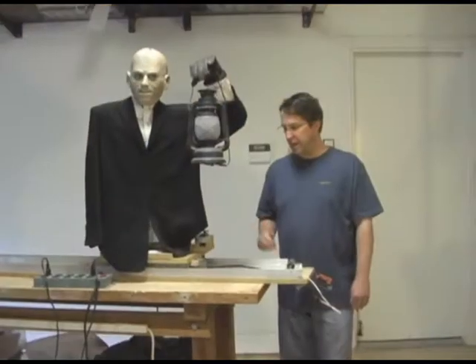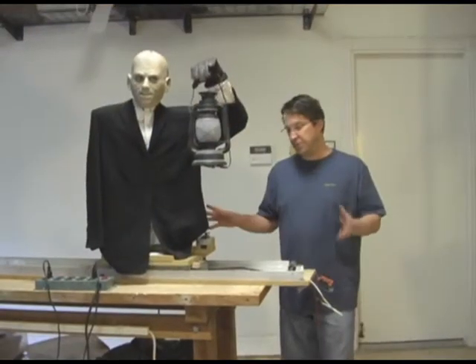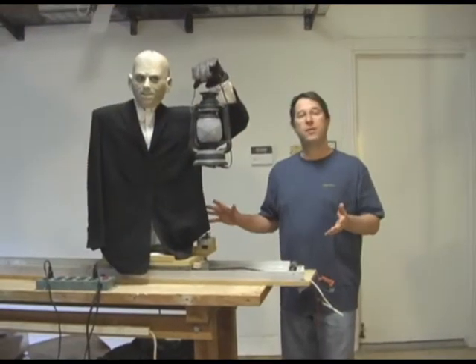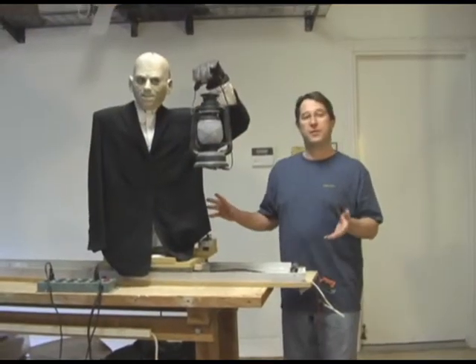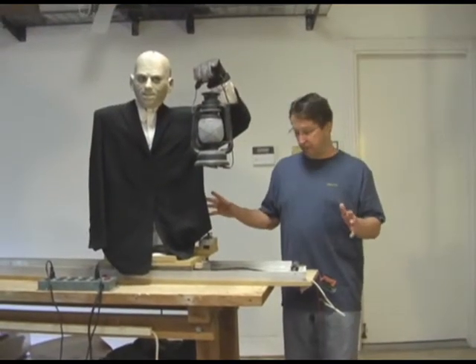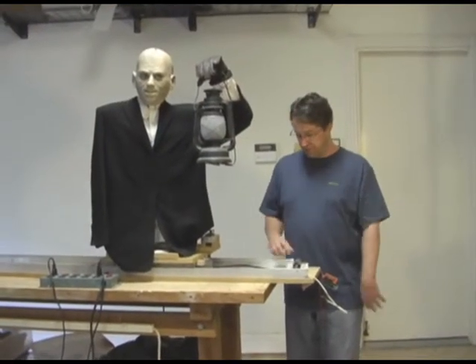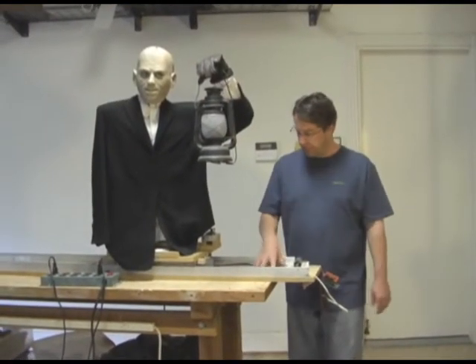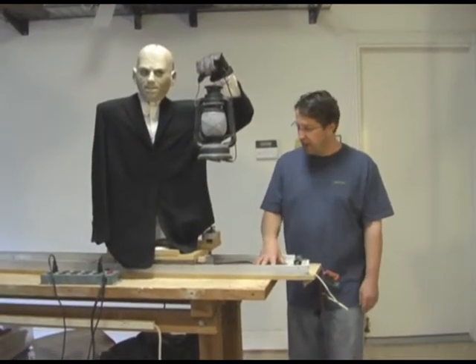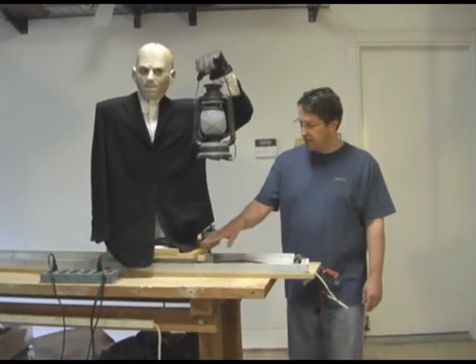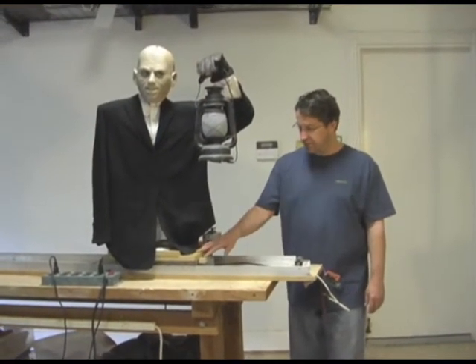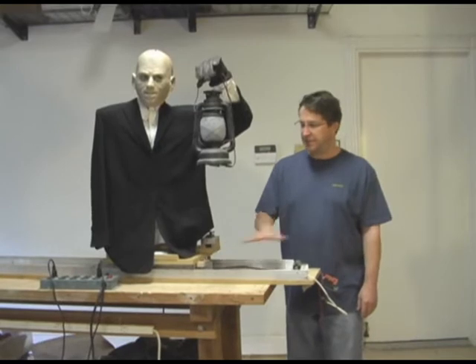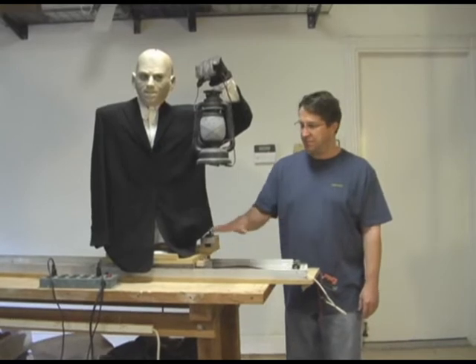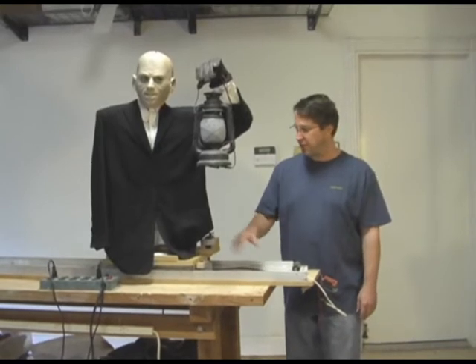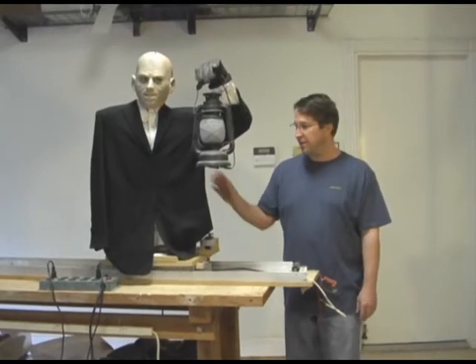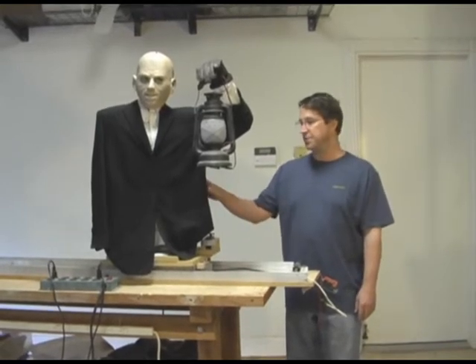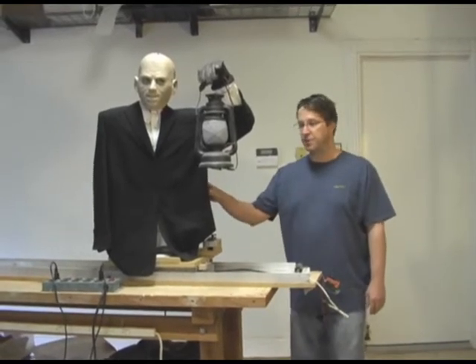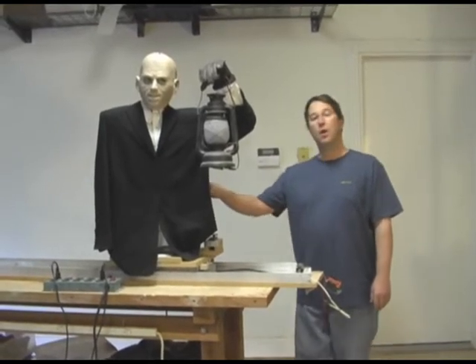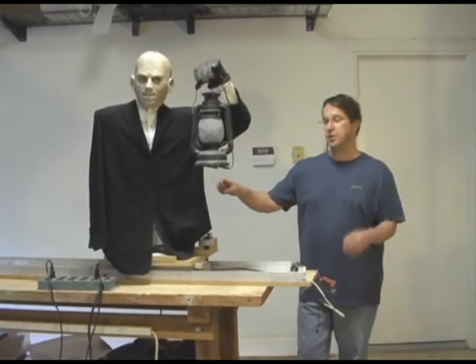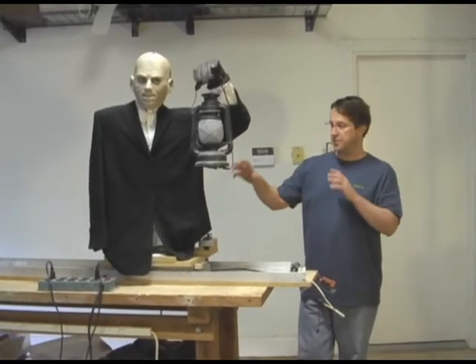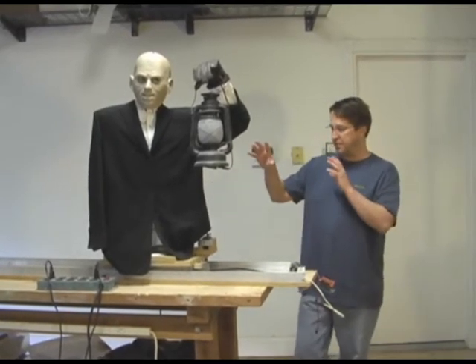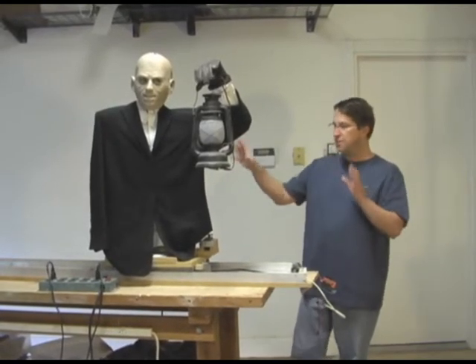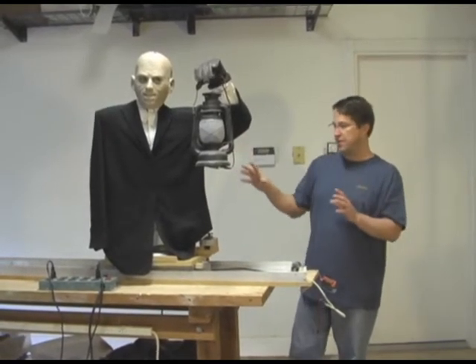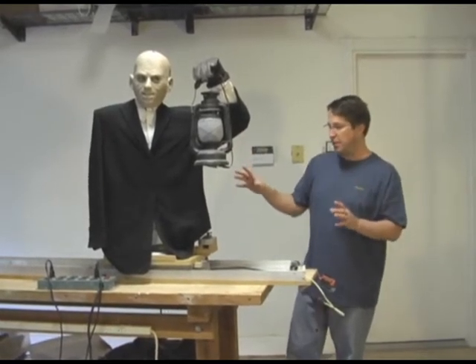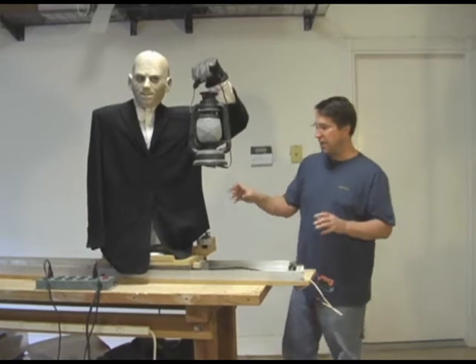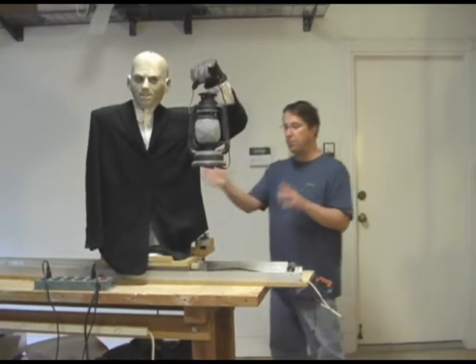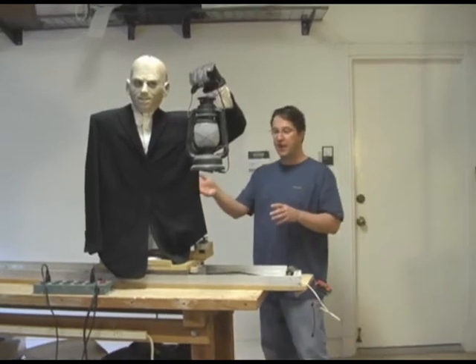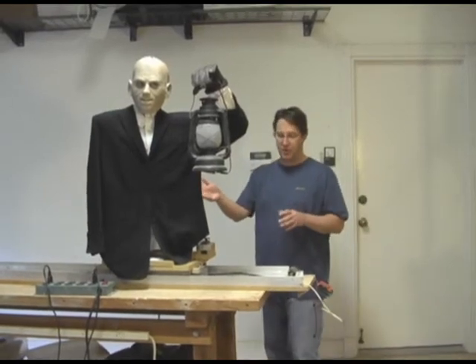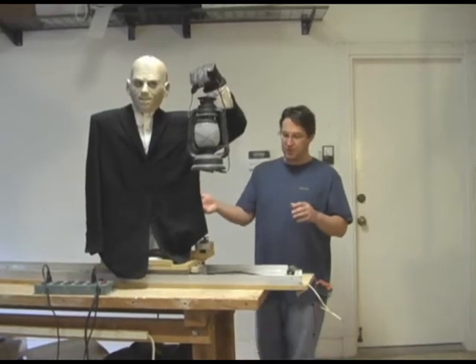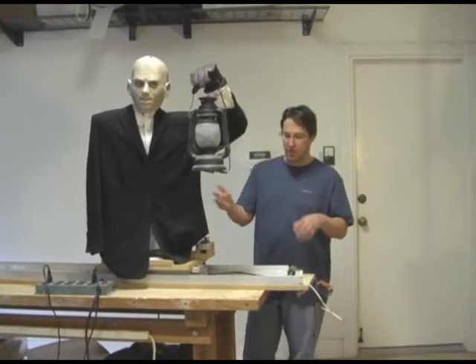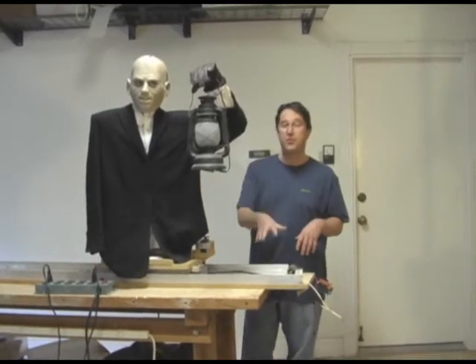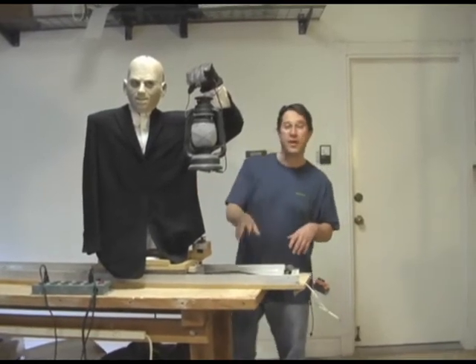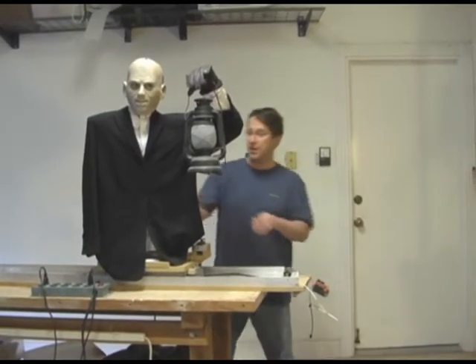There are three main parts of this prop: the track, the base that moves on the track, and the torso which is its own self-contained unit. I'm going to remove the torso now so we can talk about the track and the base.